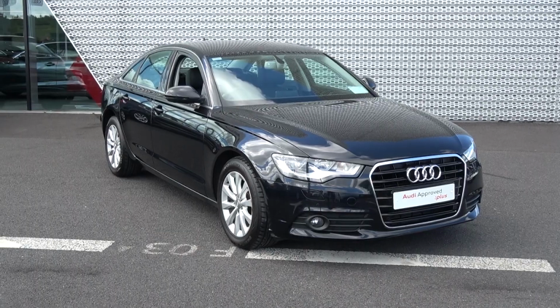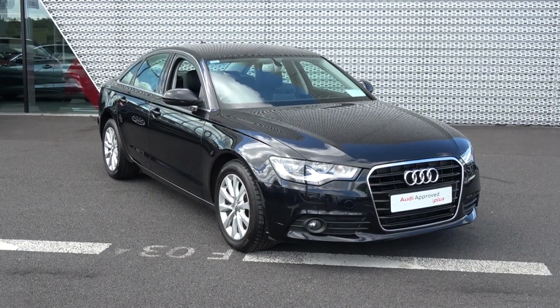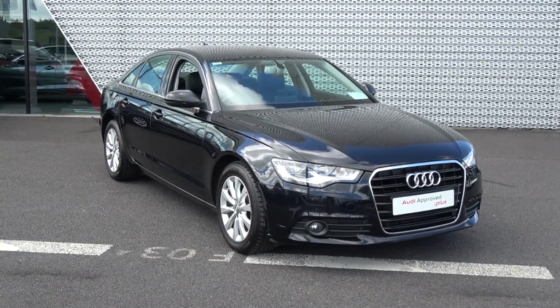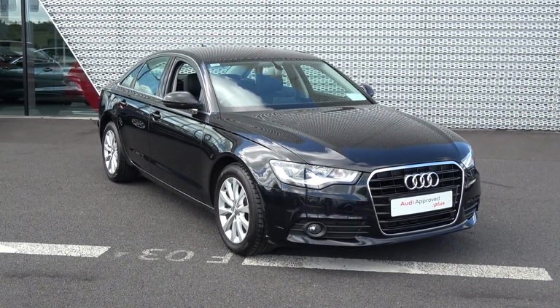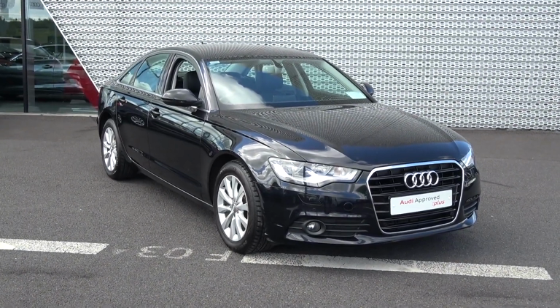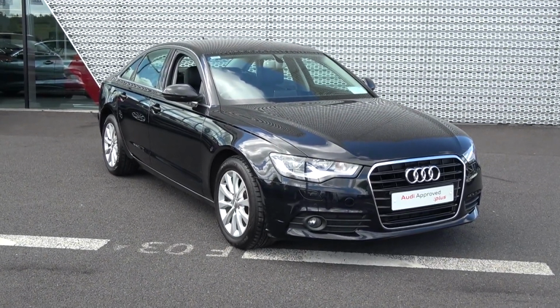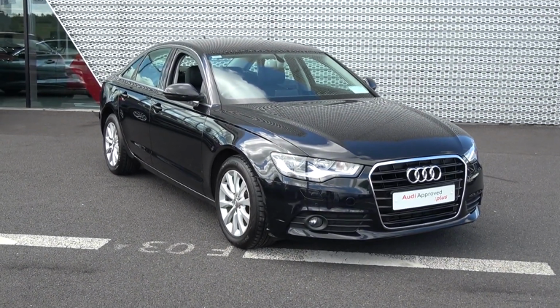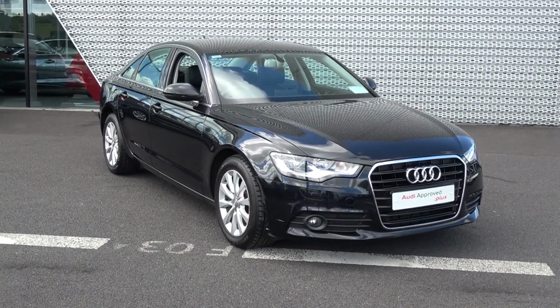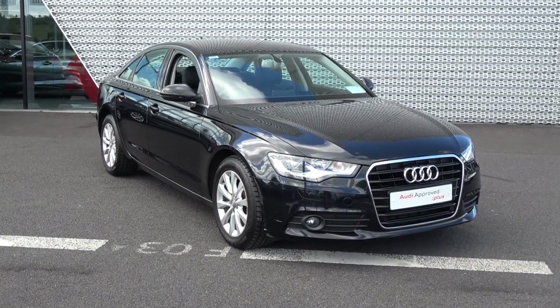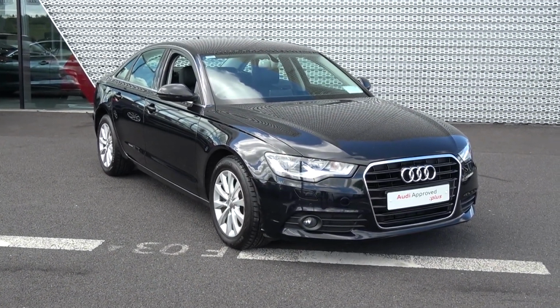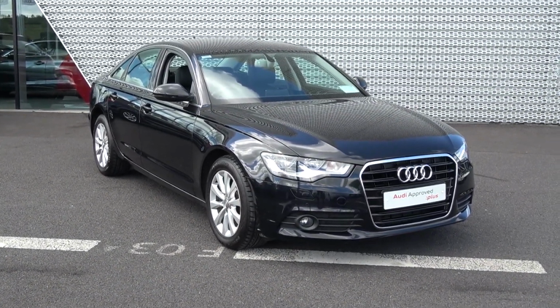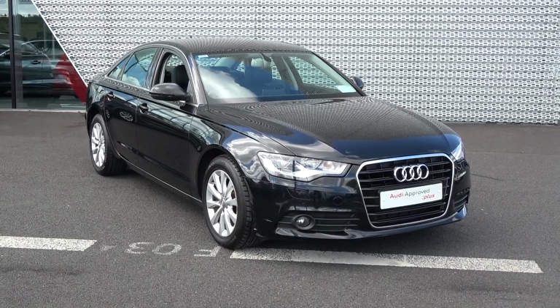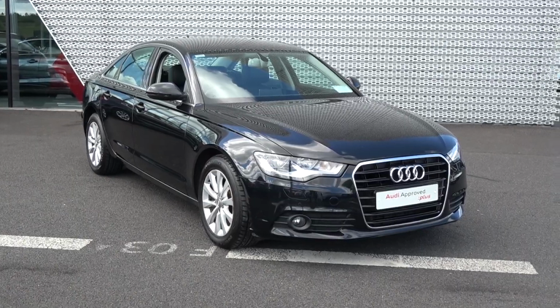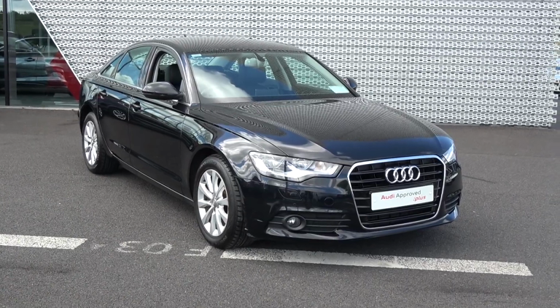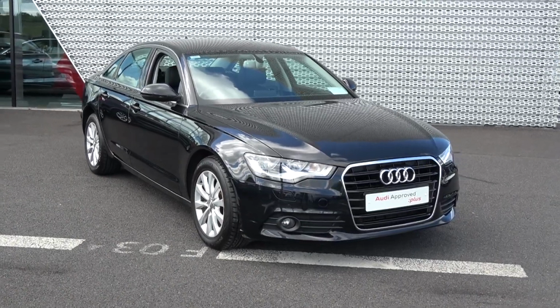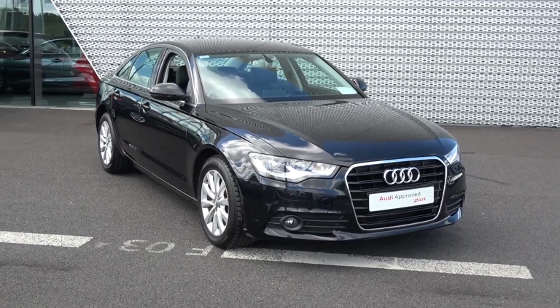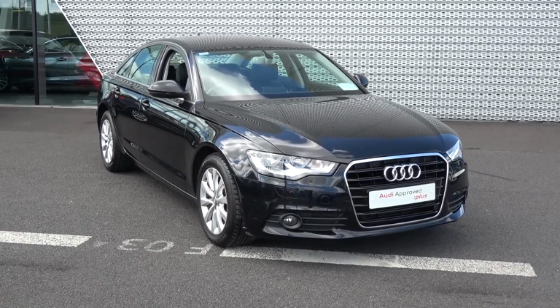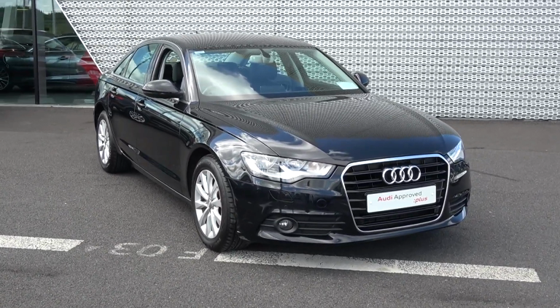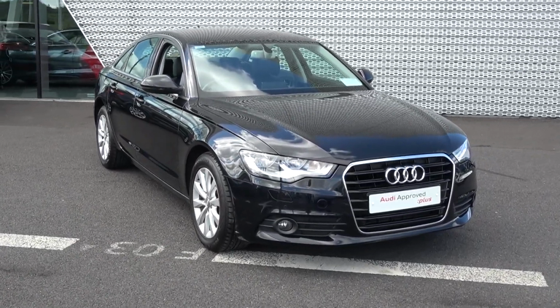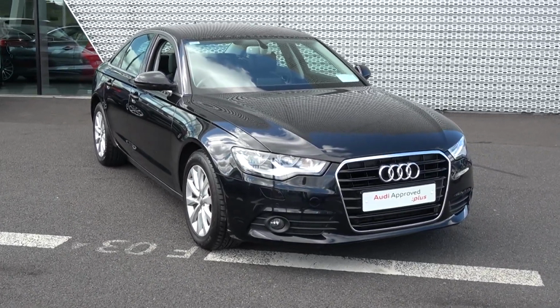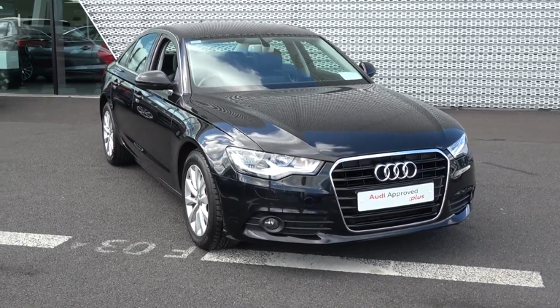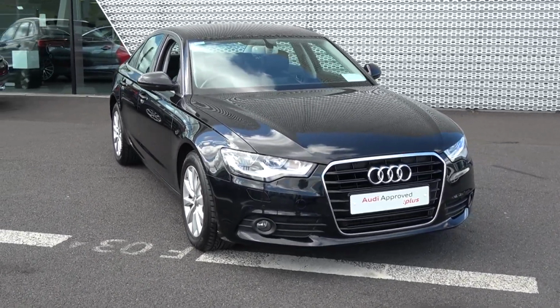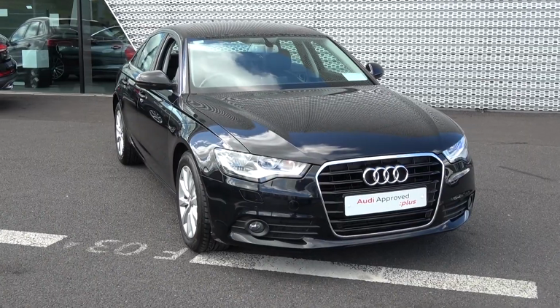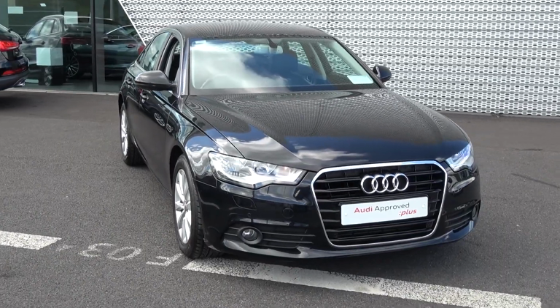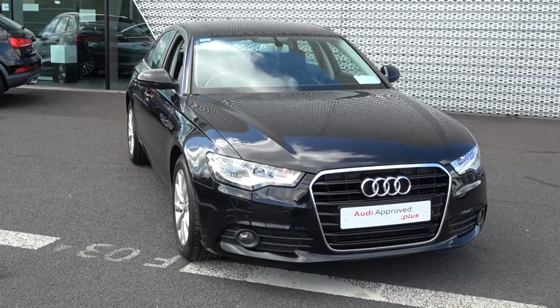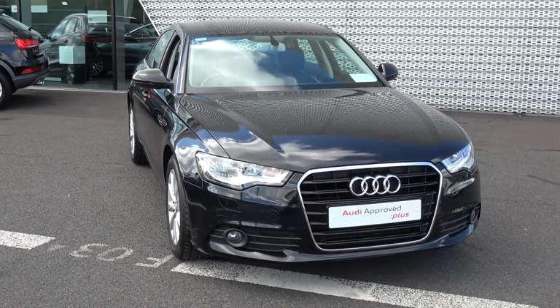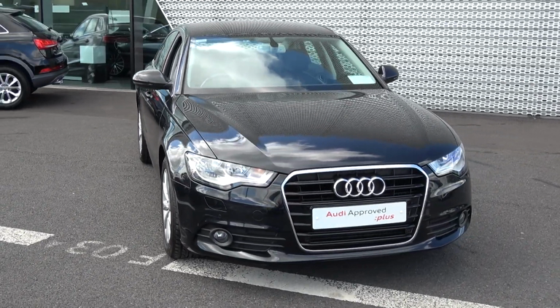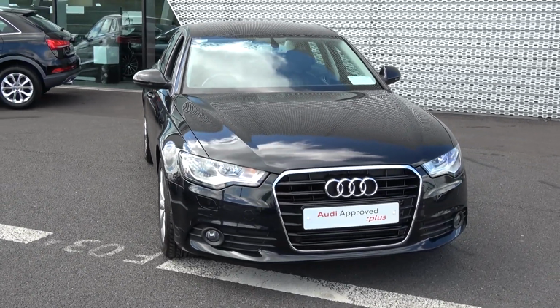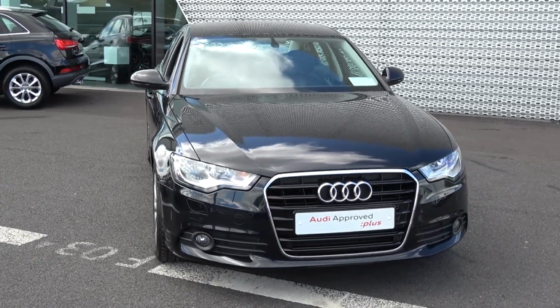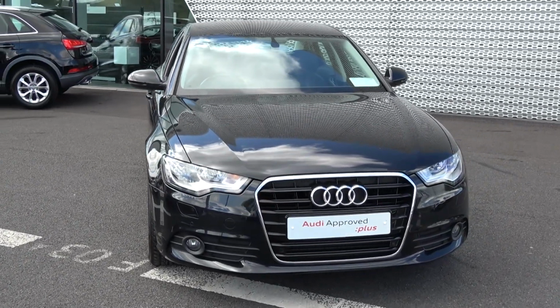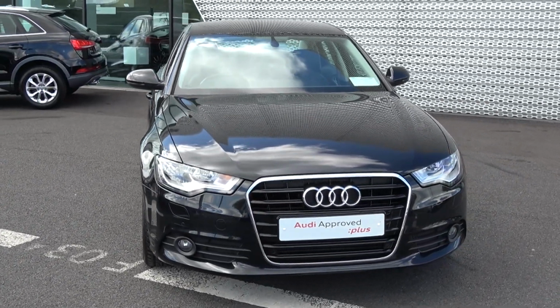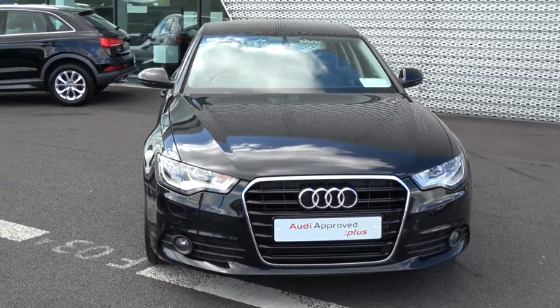Hello and welcome to Audi Sligo online sales channel. Thank you for taking the time today to view this stunning 2014 Audi A6, 2-litre TDI, 177 brake horsepower. This is the SE model finished in a beautiful brilliant black exterior, coming in multitronic automatic transmission.